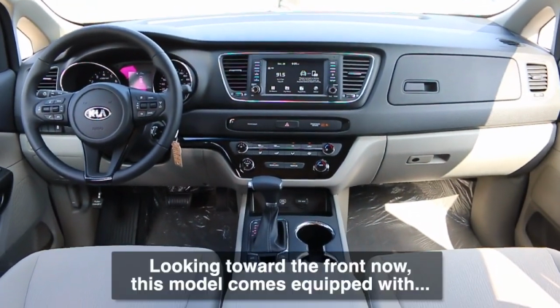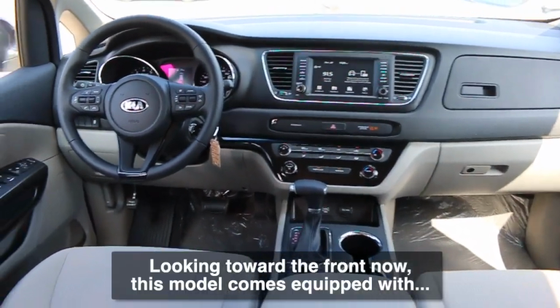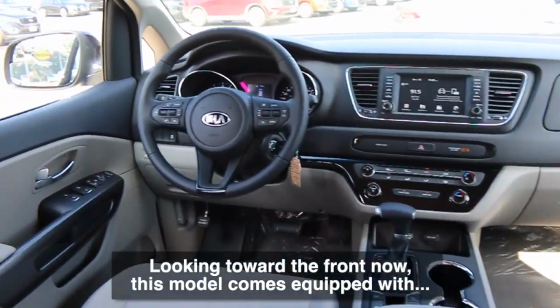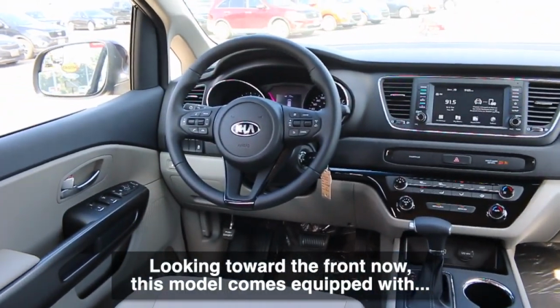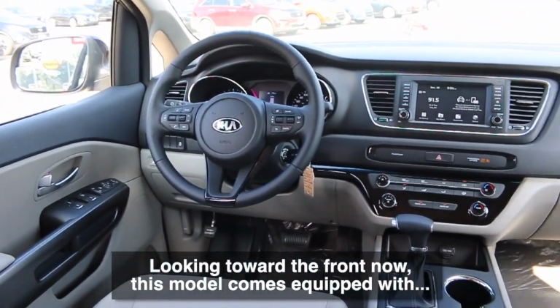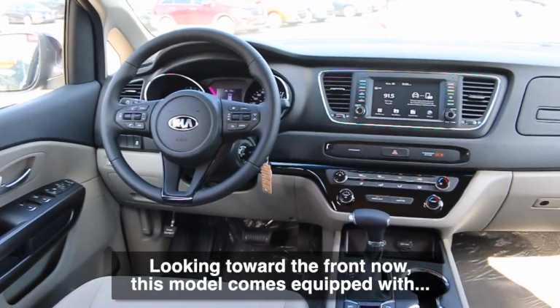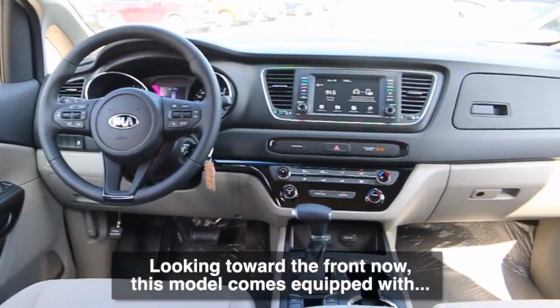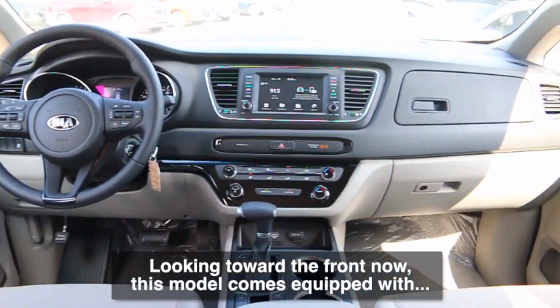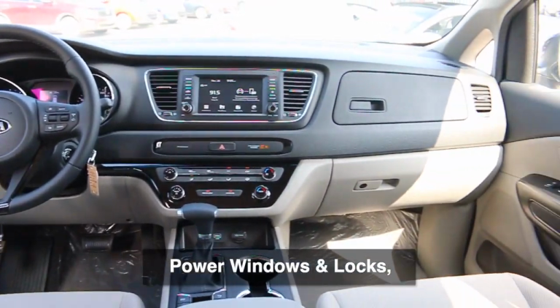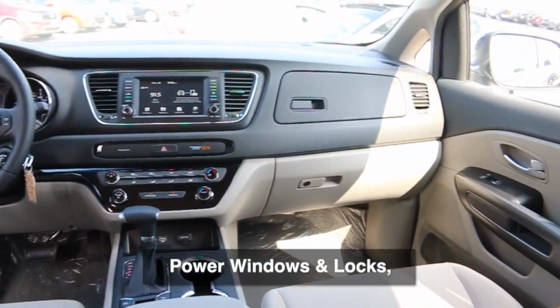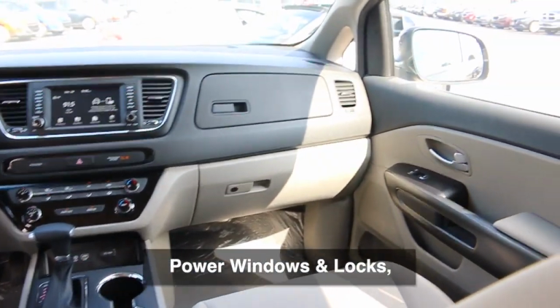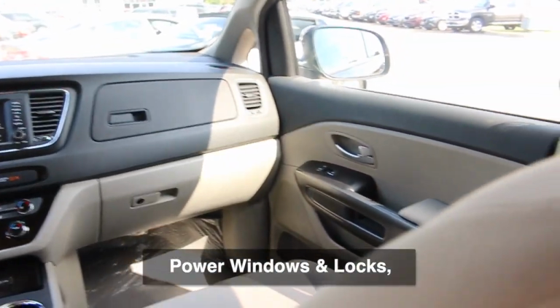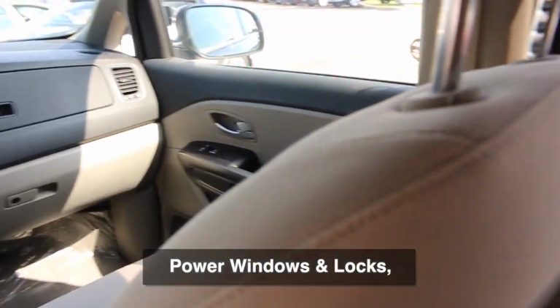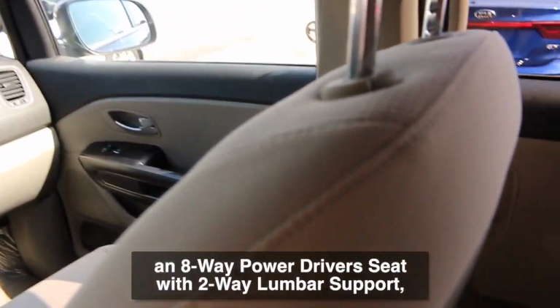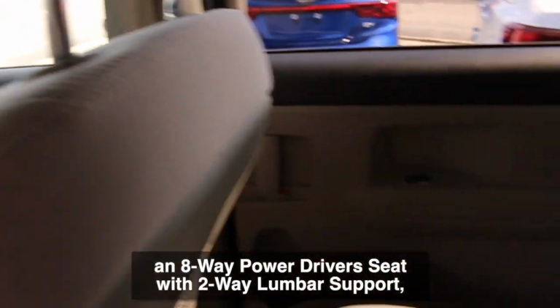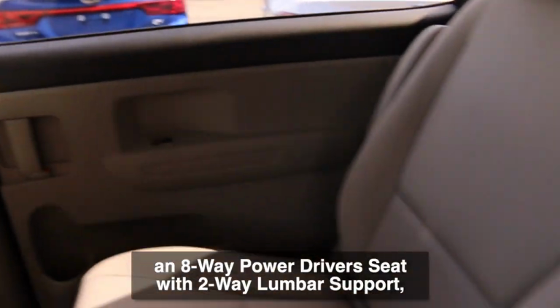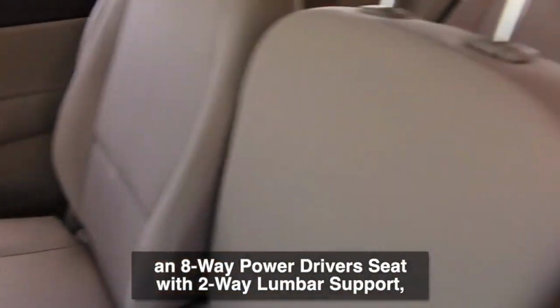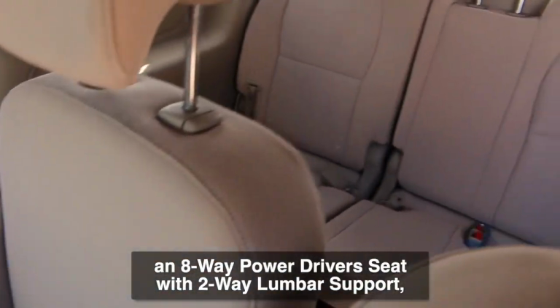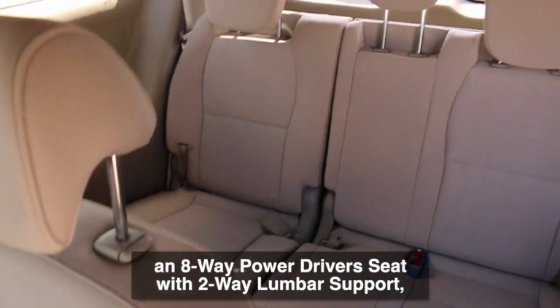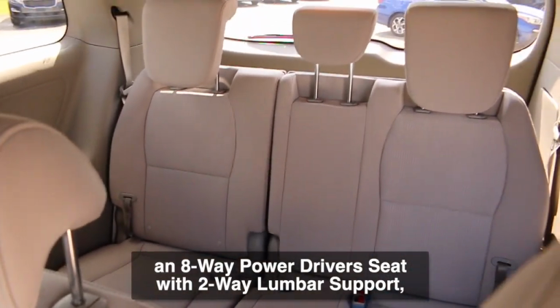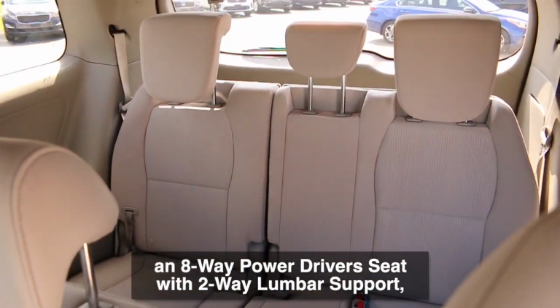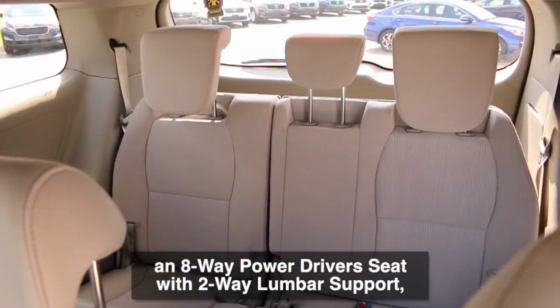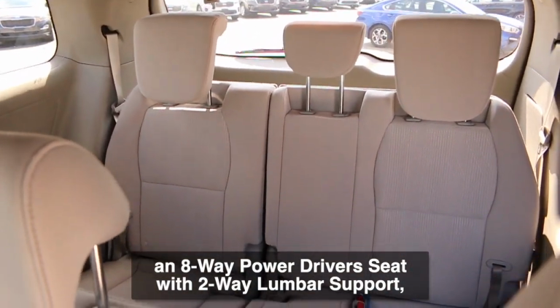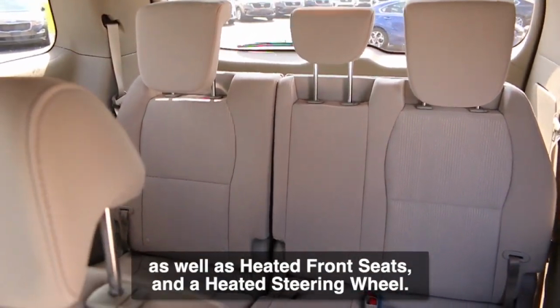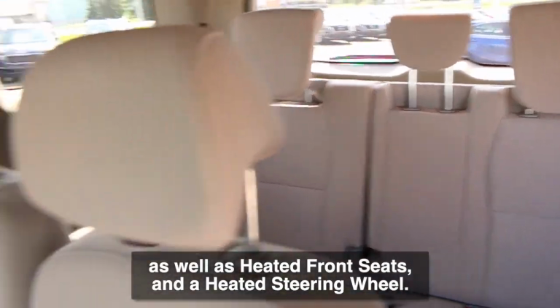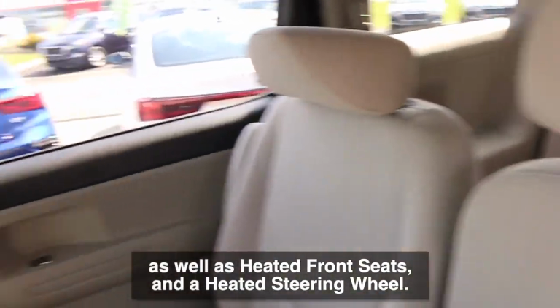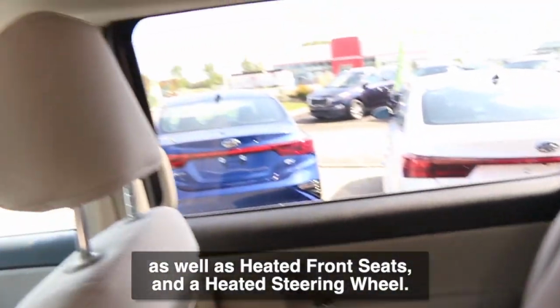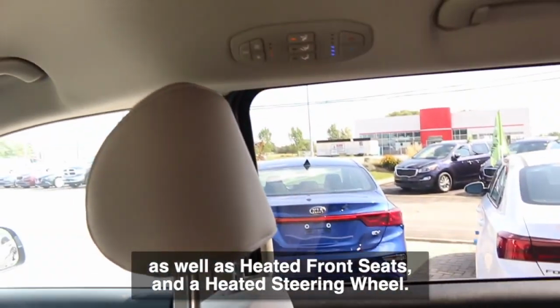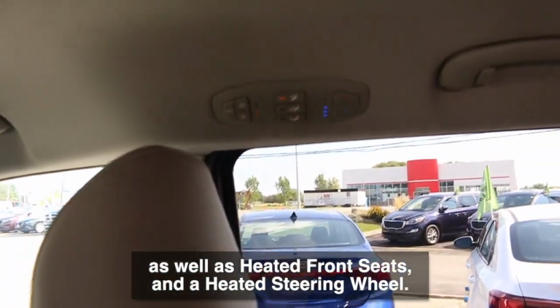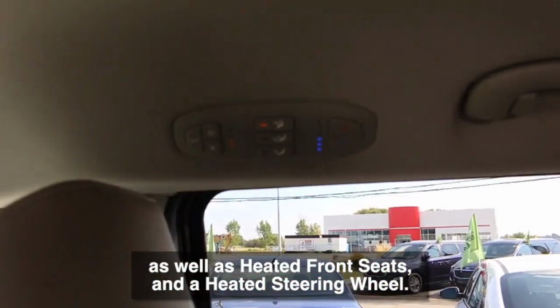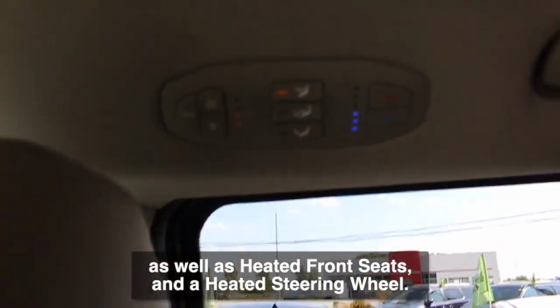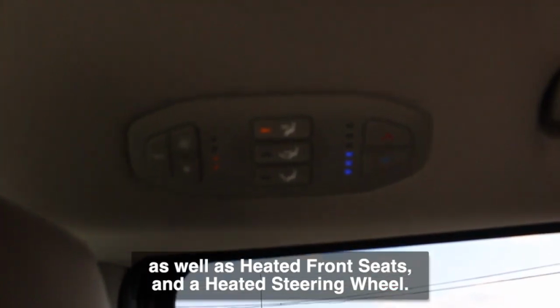Looking toward the front now, this model comes equipped with power windows and locks, an eight-way power driver seat with two-way lumbar support, as well as heated front seats and a heated steering wheel.